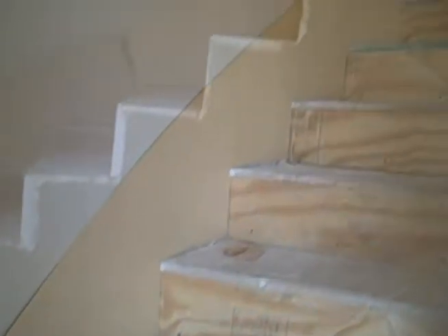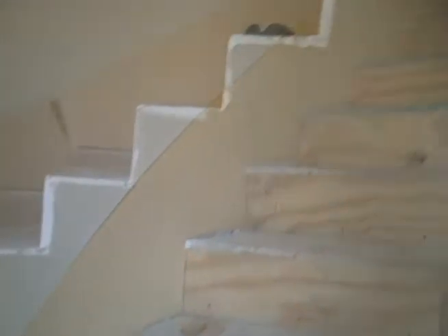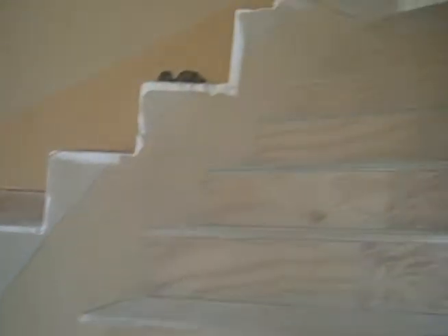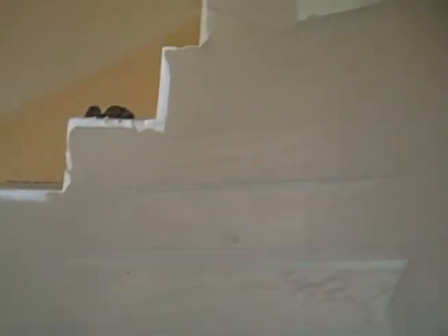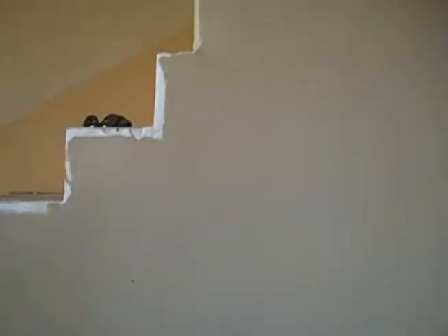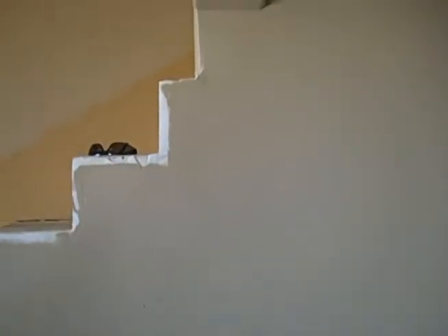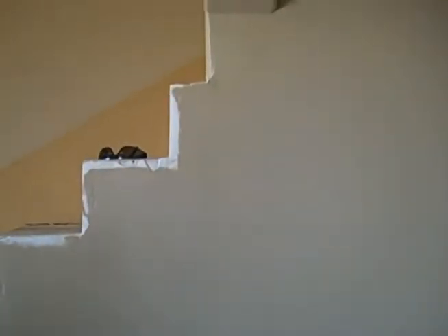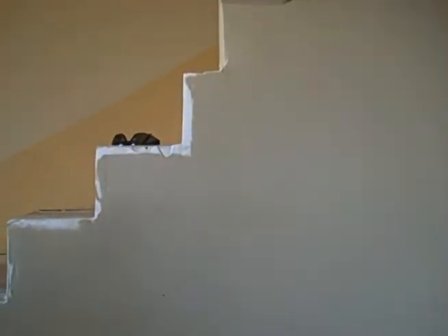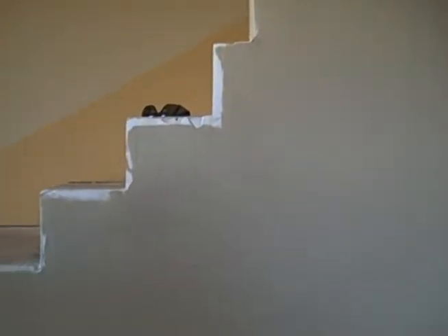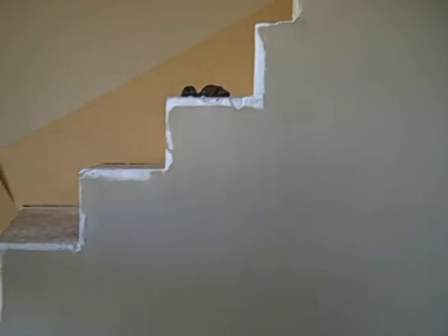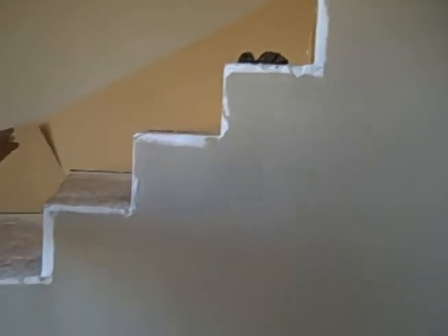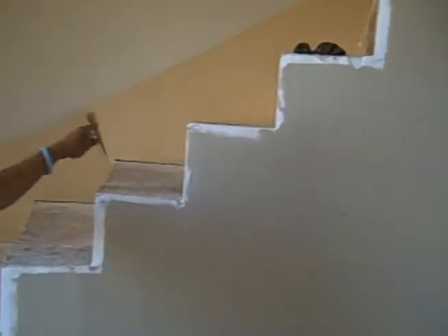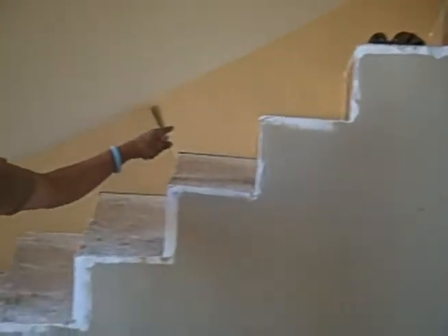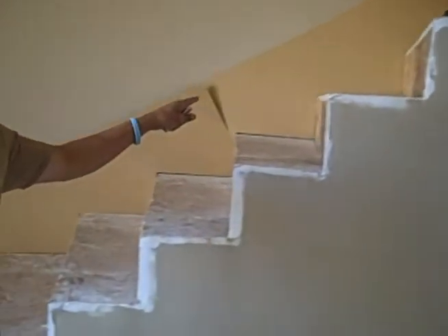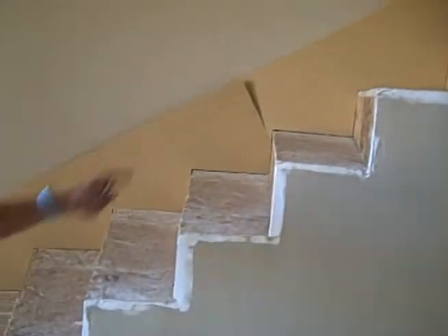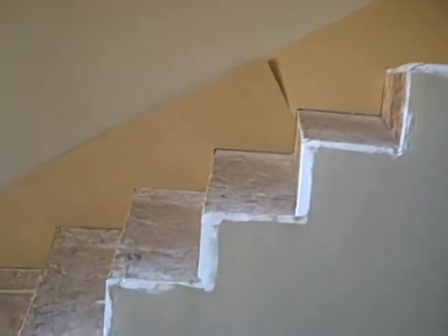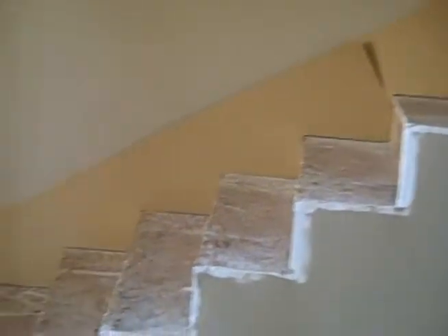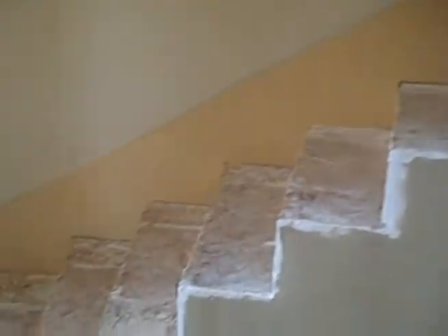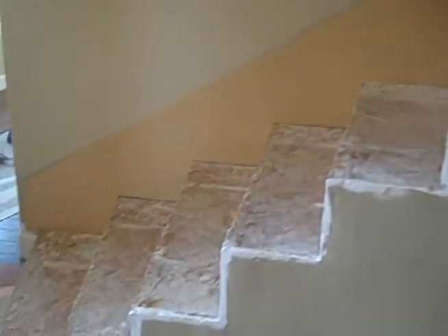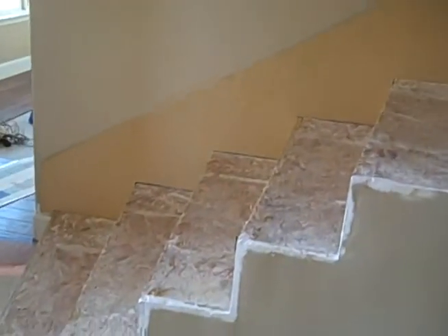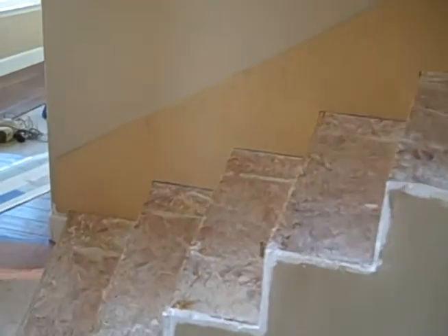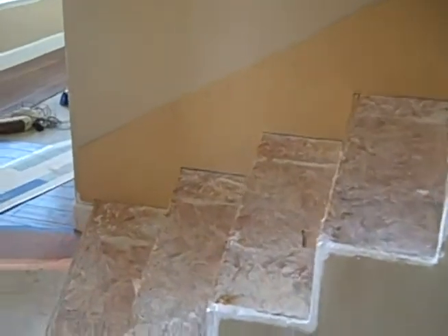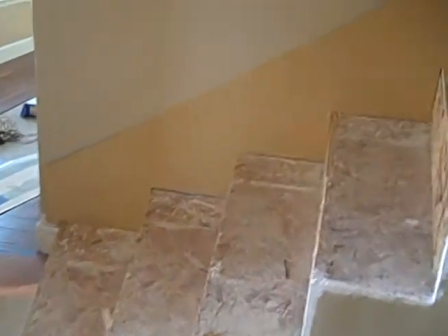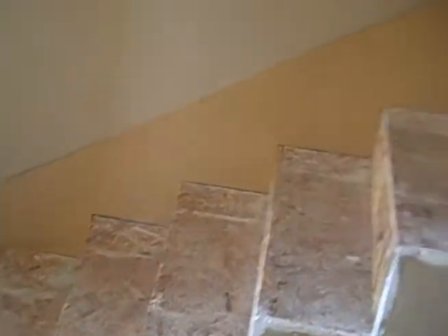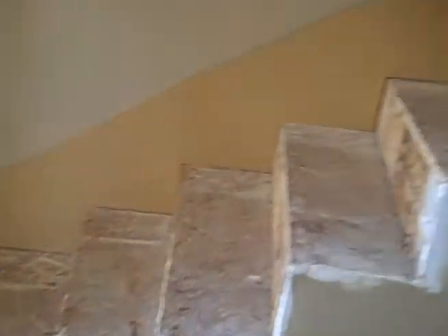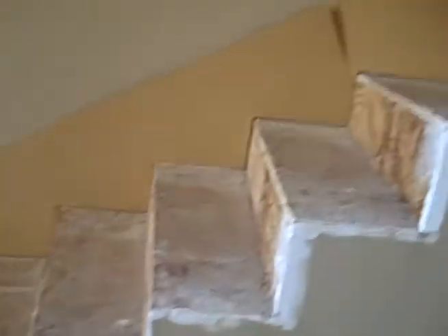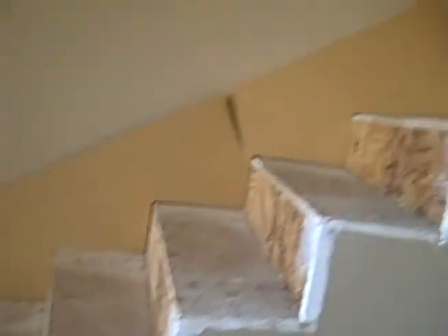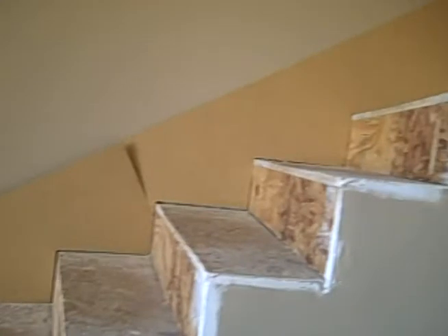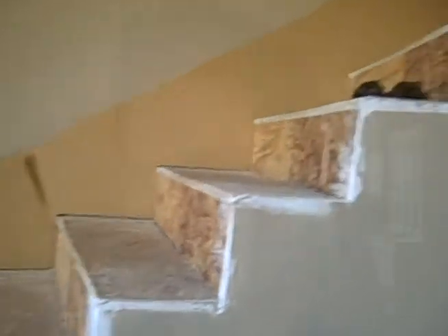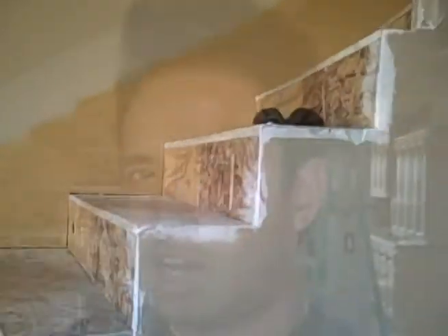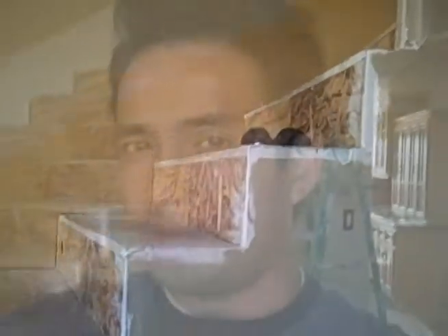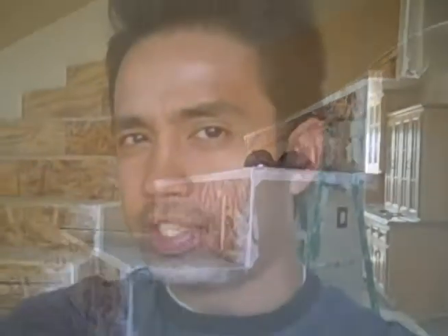Next, we're going to cut the rest of them out, do the fiber lift, and paint them off-white — the same color as the base.